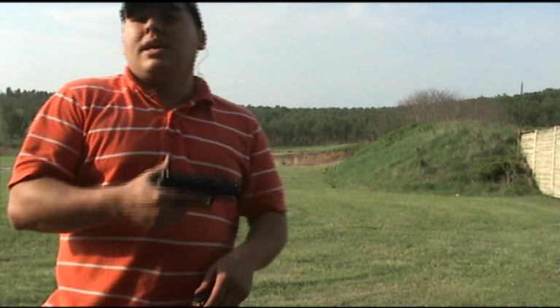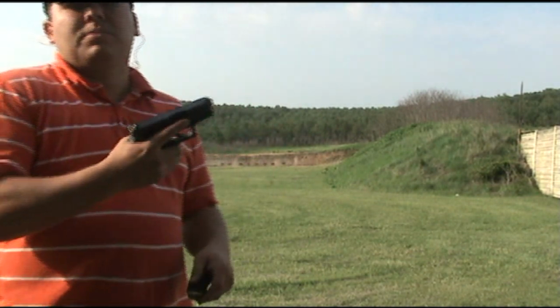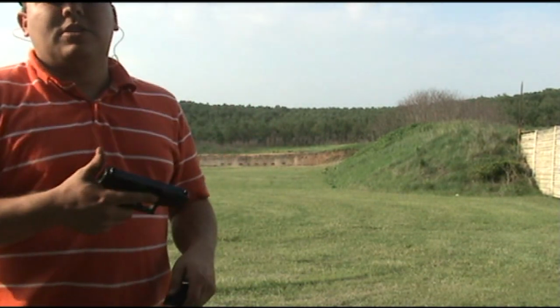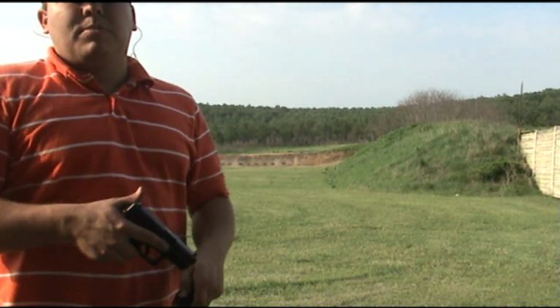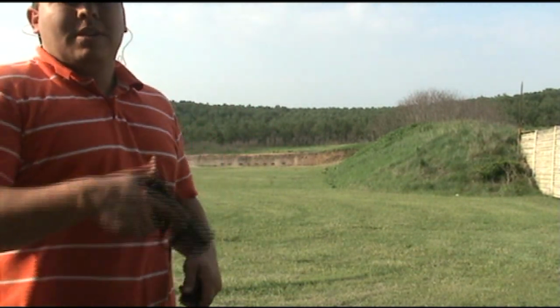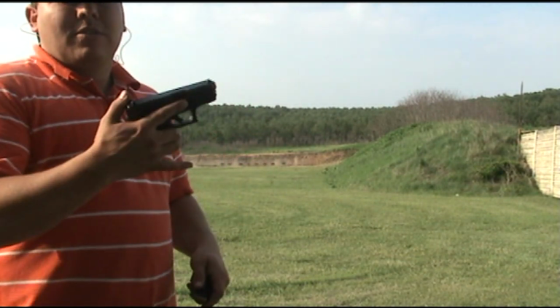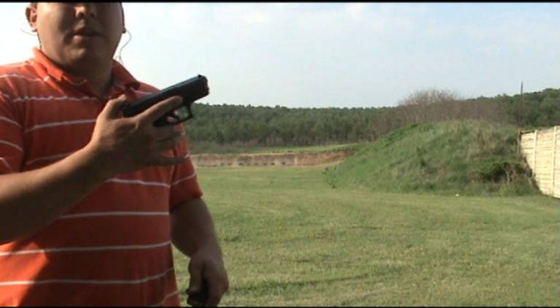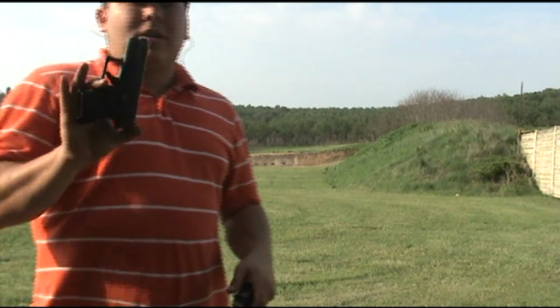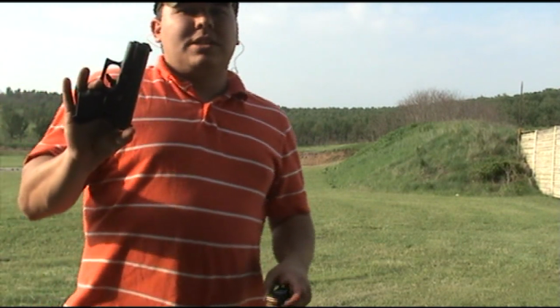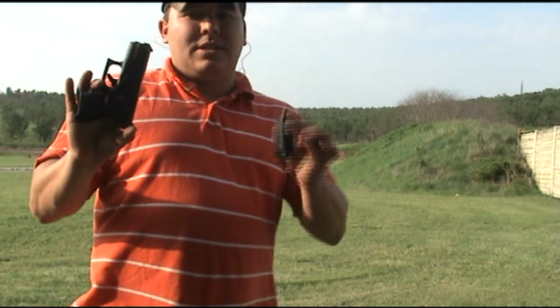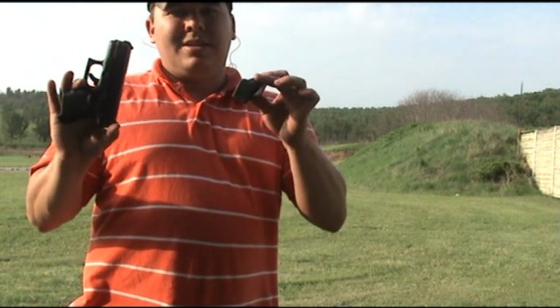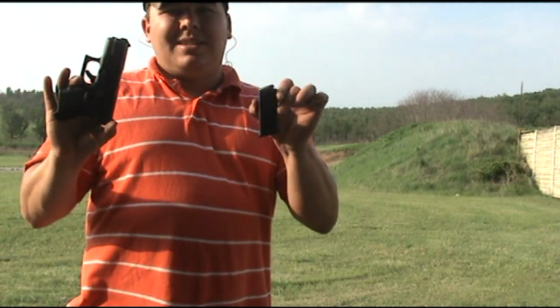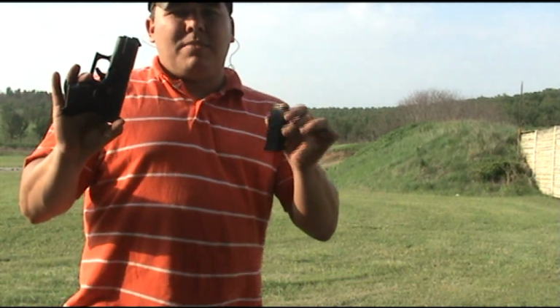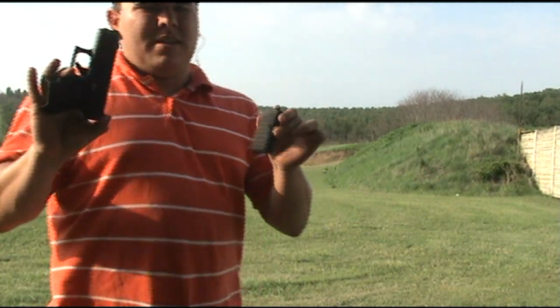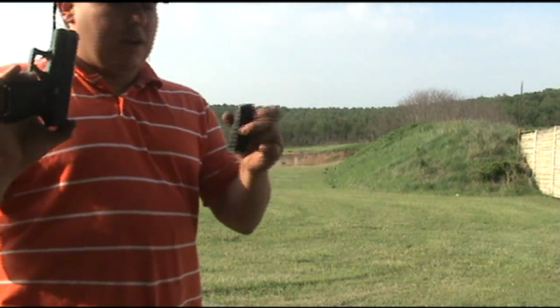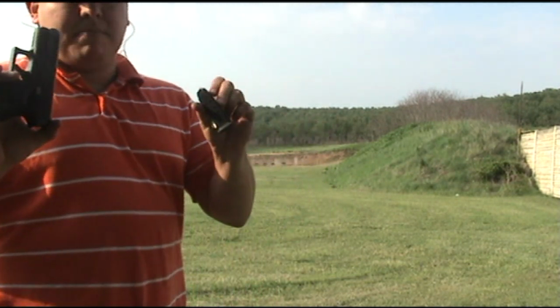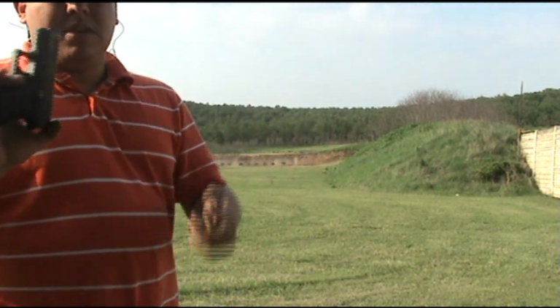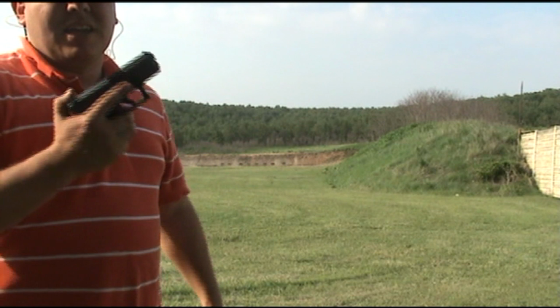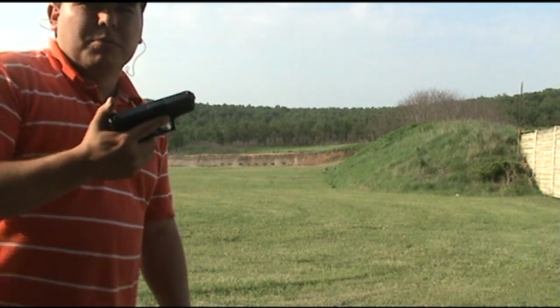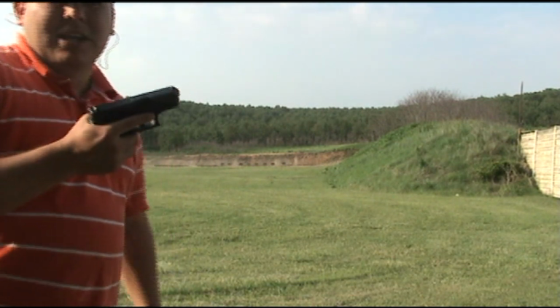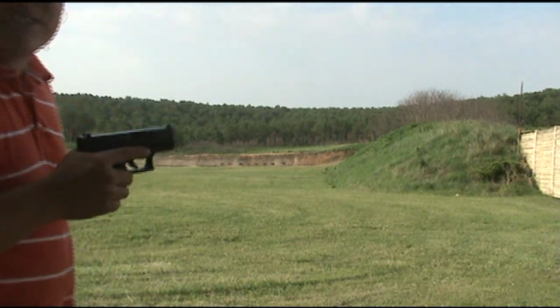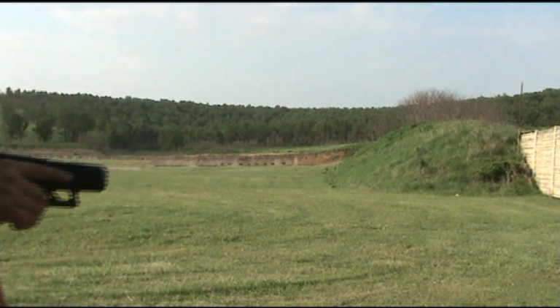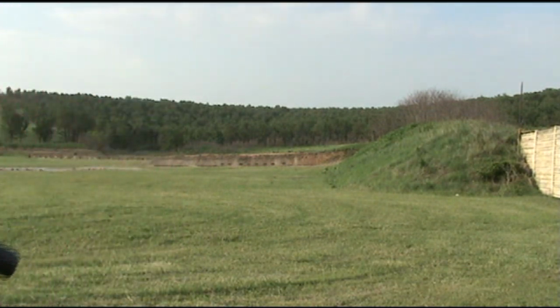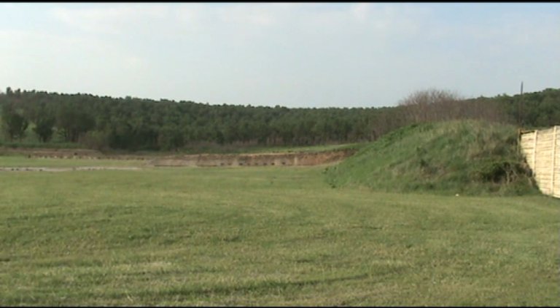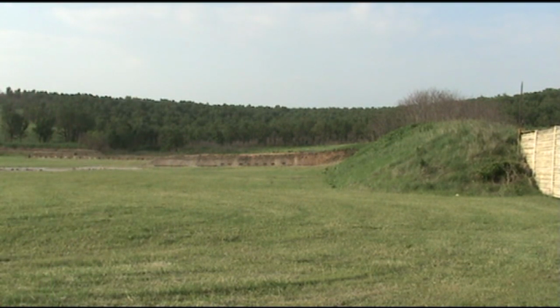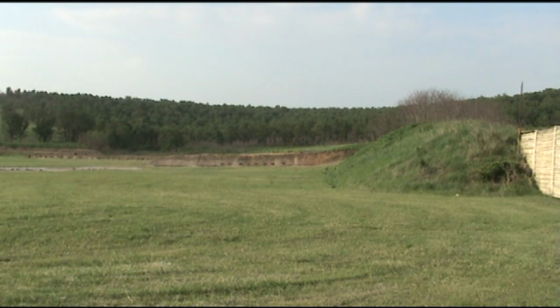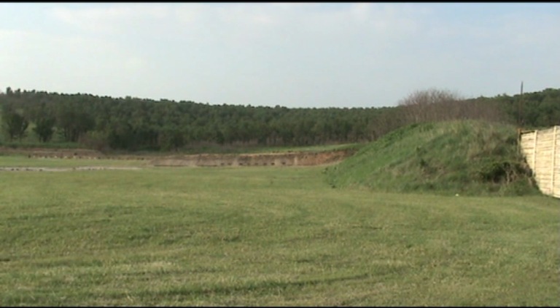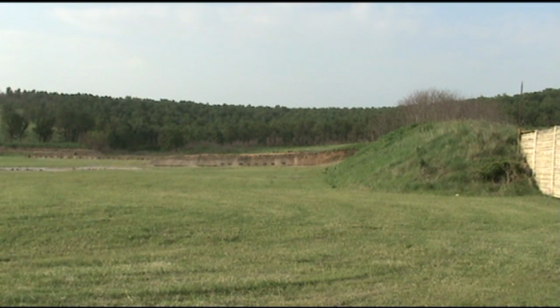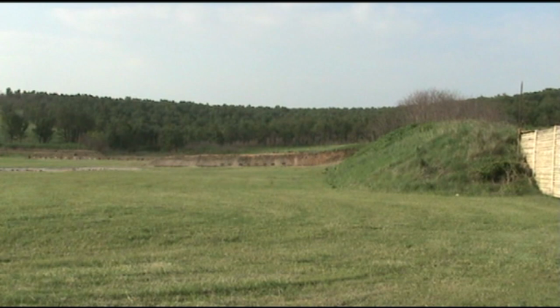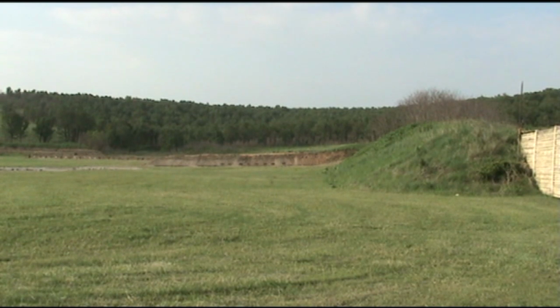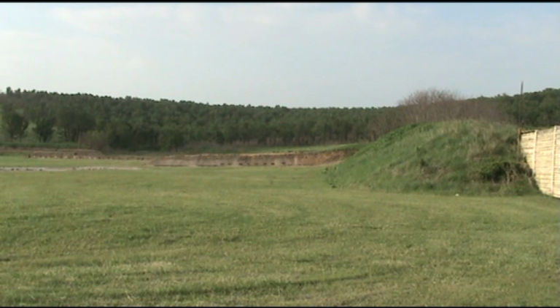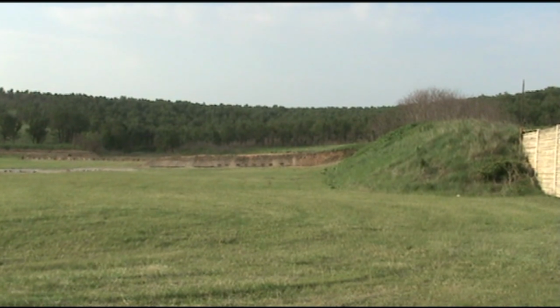Hey guys, what's up, this is Doc 6mm. We're going to be playing with the Glock 26, 10 round mag, and we're going to be trying to take out some pigs at 100 yards. See if we can get that done with this little bitty subcompact.